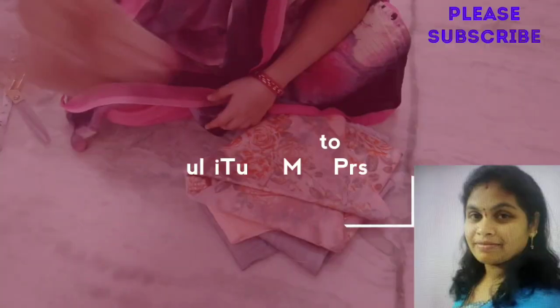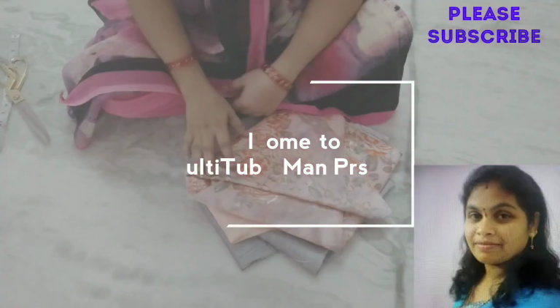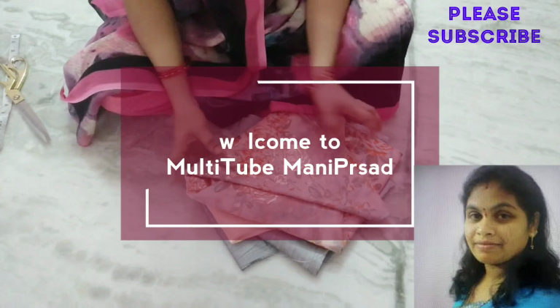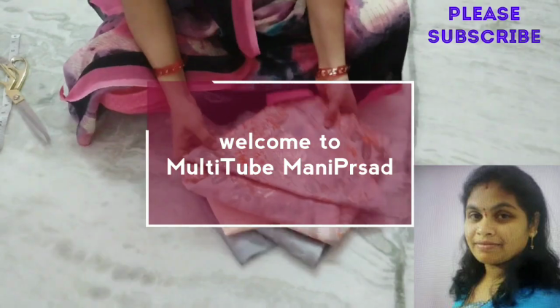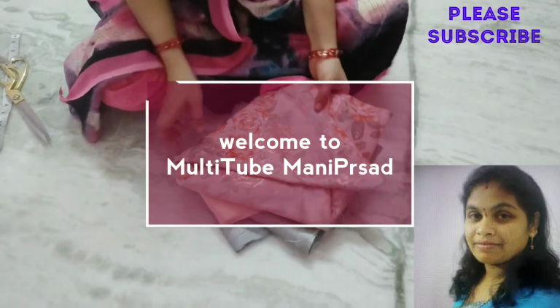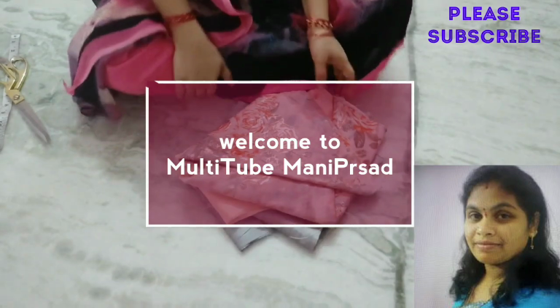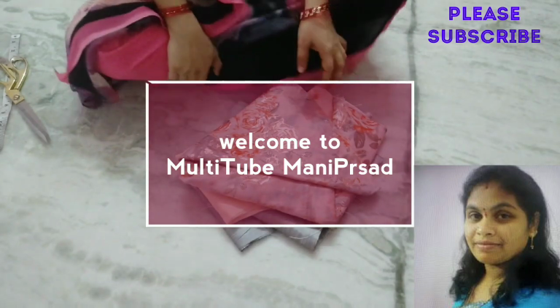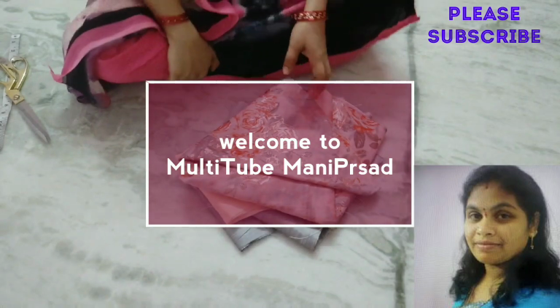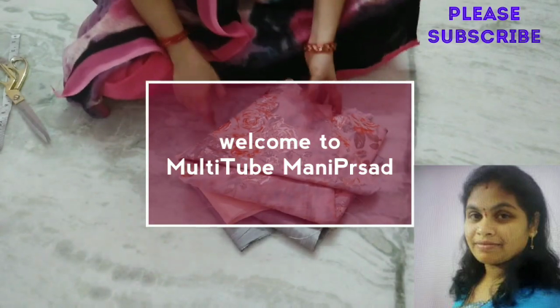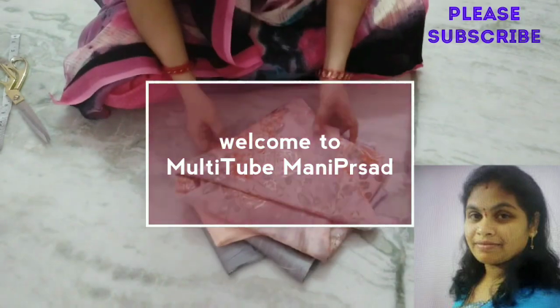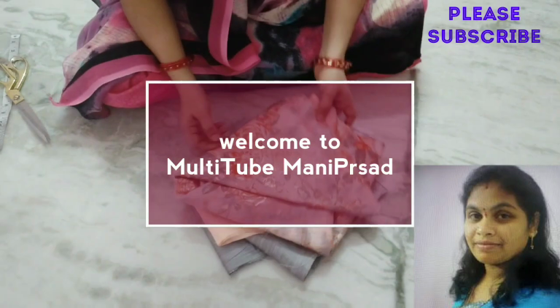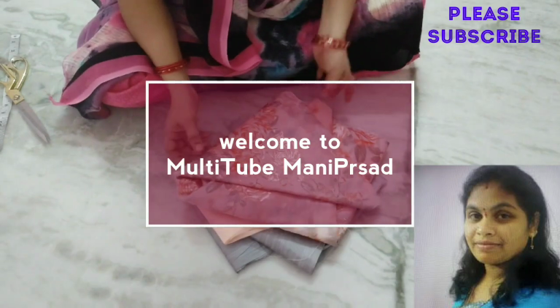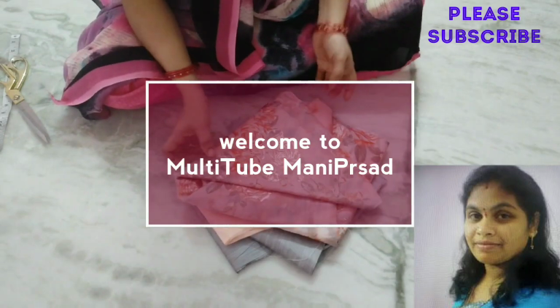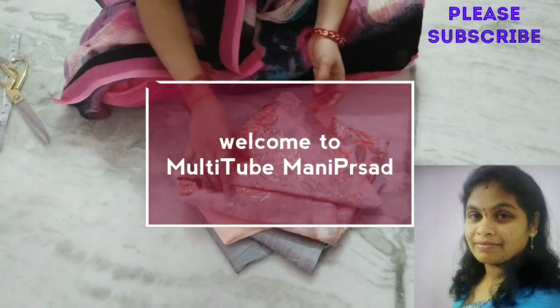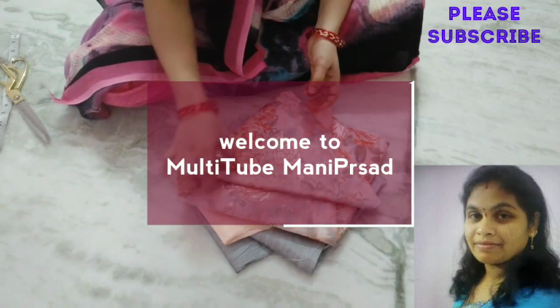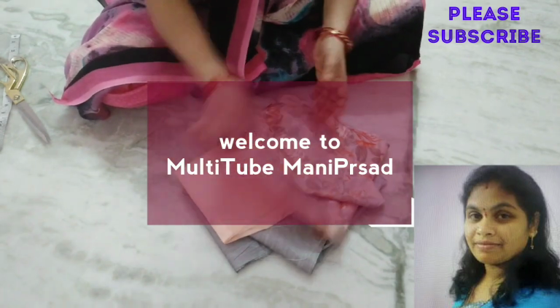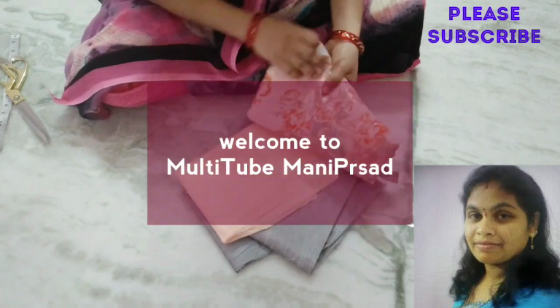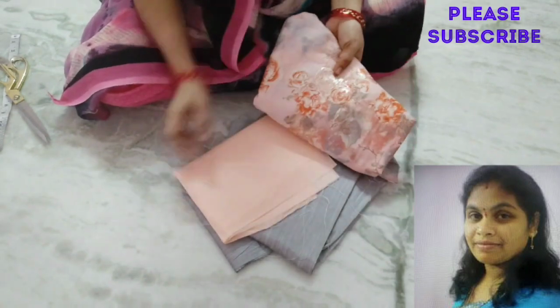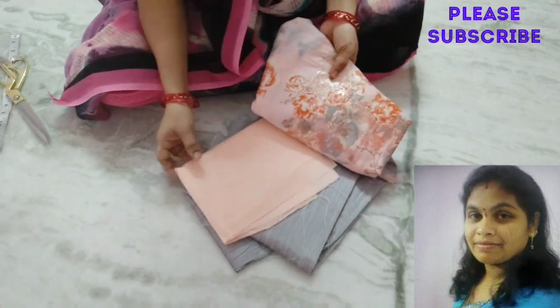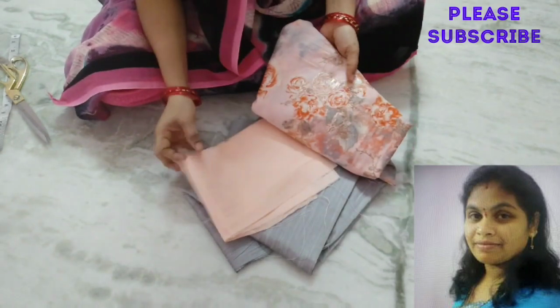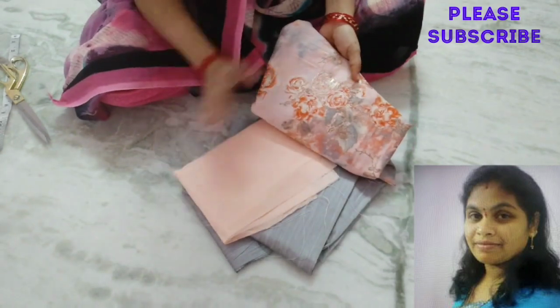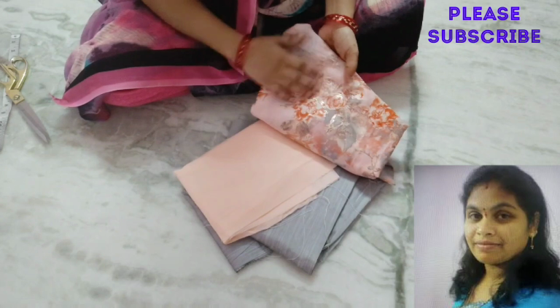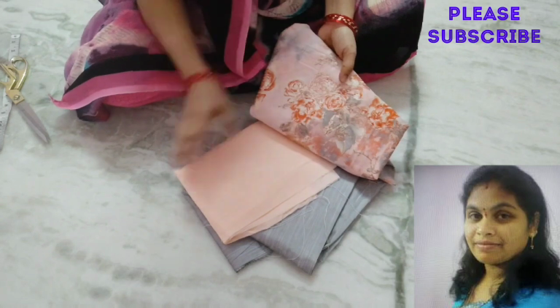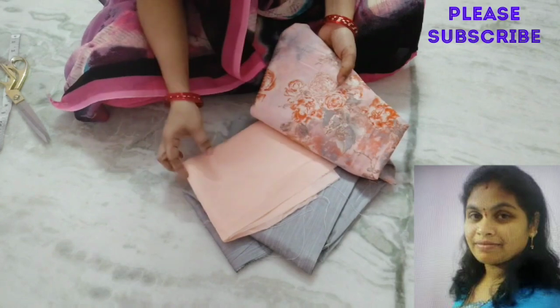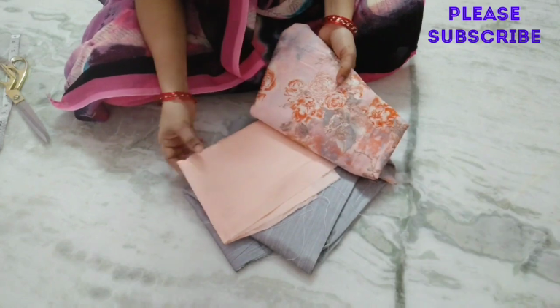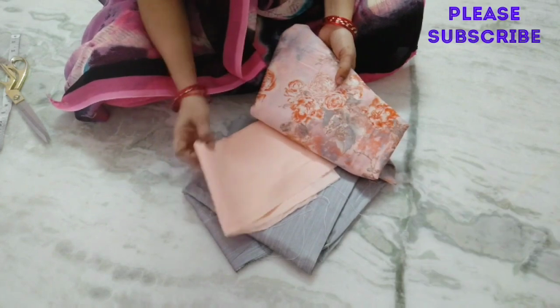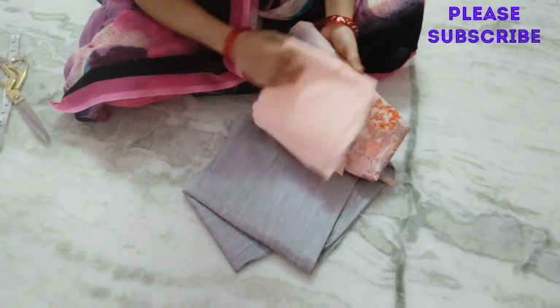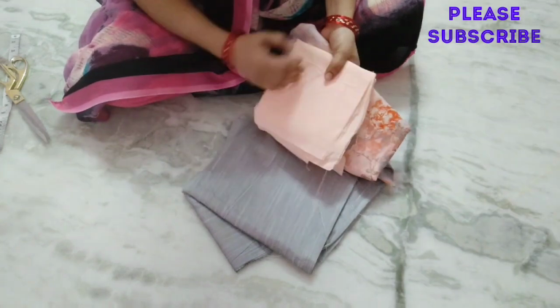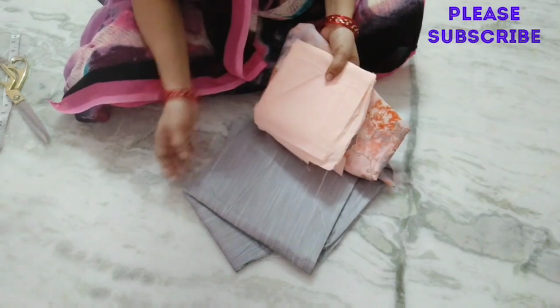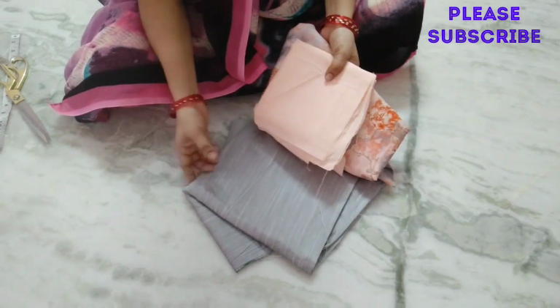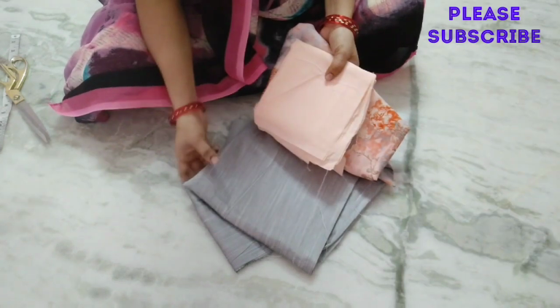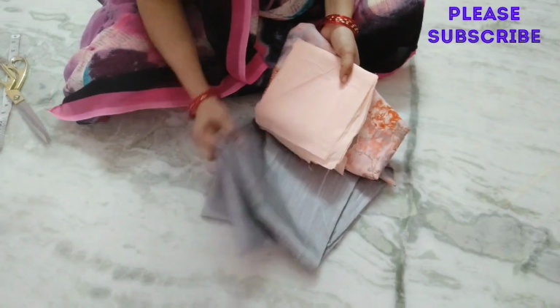Hi everyone, welcome back to my channel. I am very excited to watch this video. We are watching the Umbrella Cutting video. I am going to show you the material.